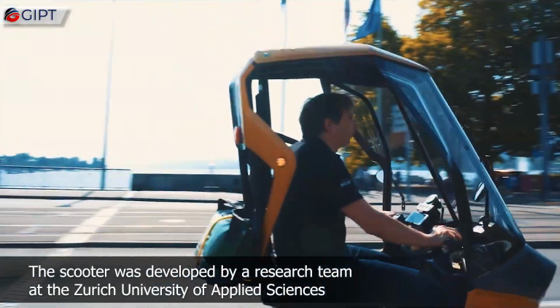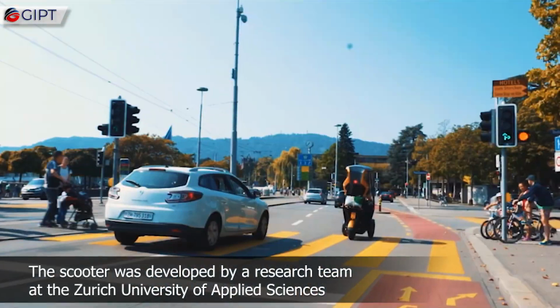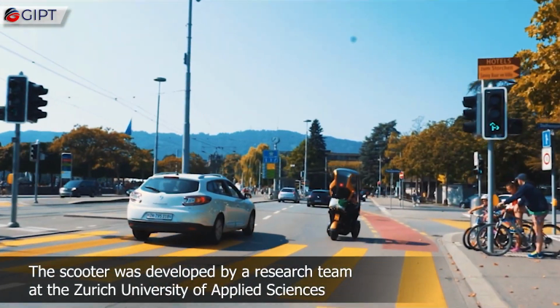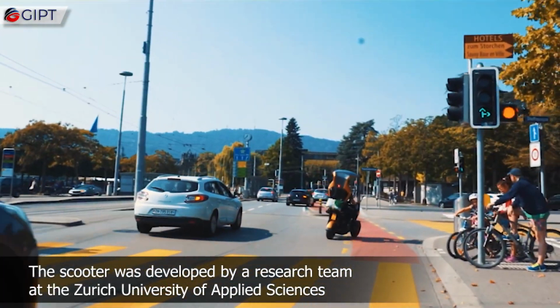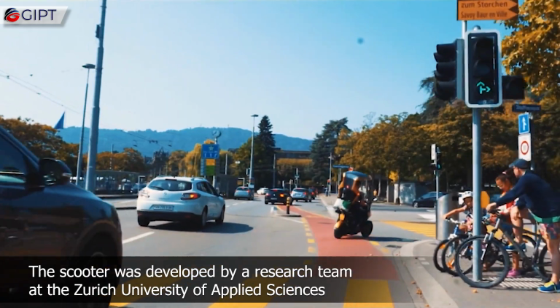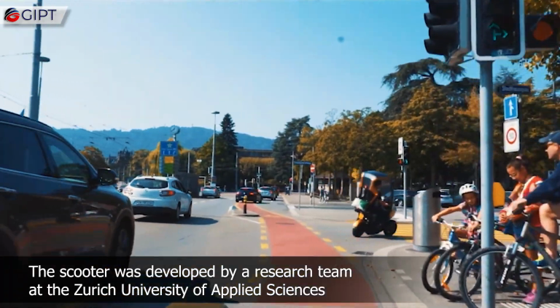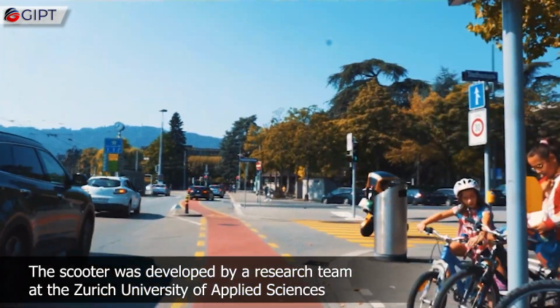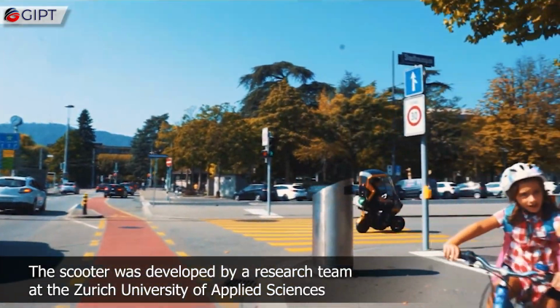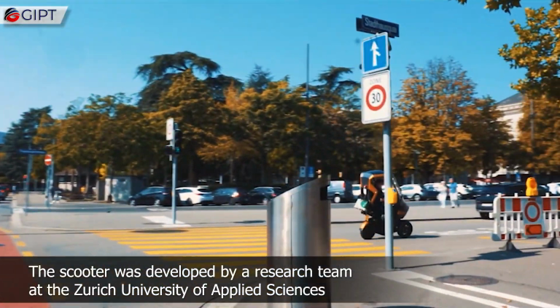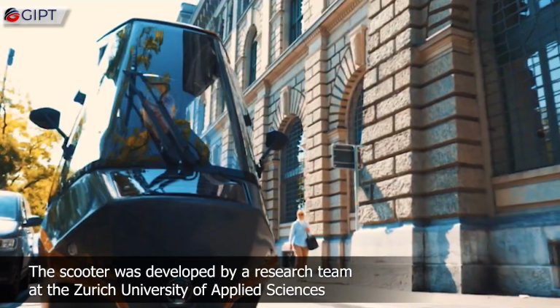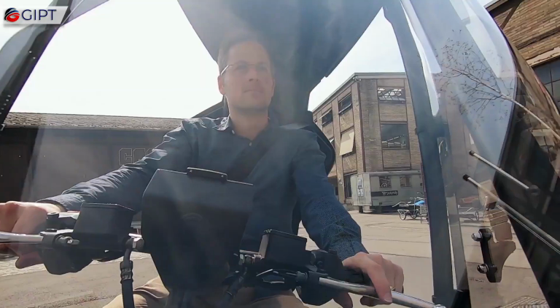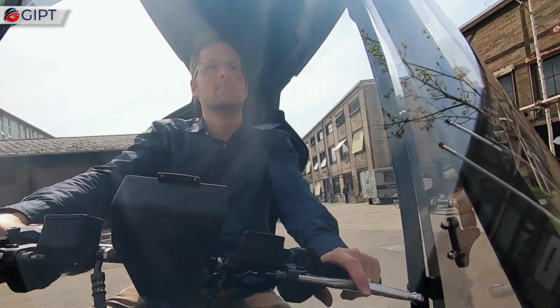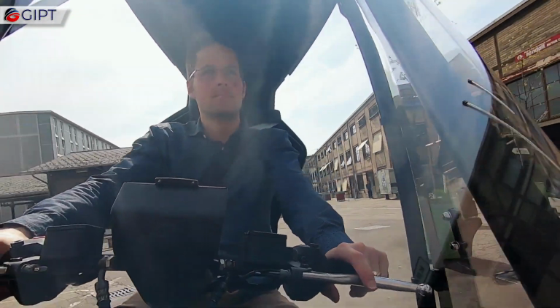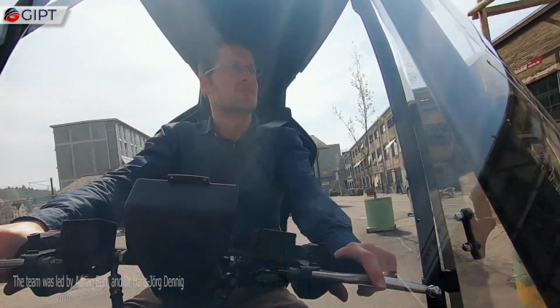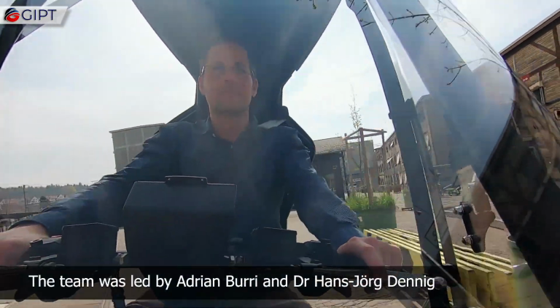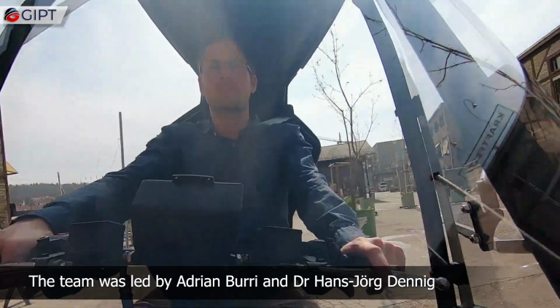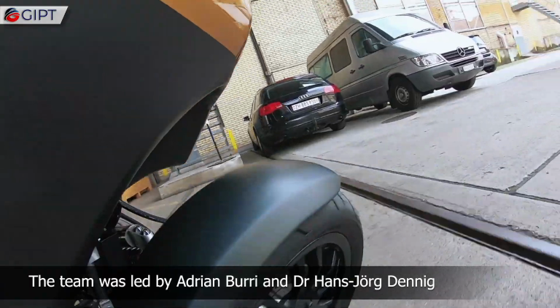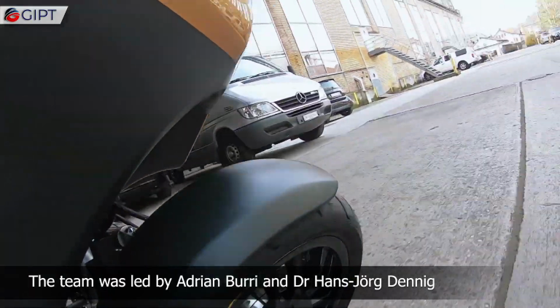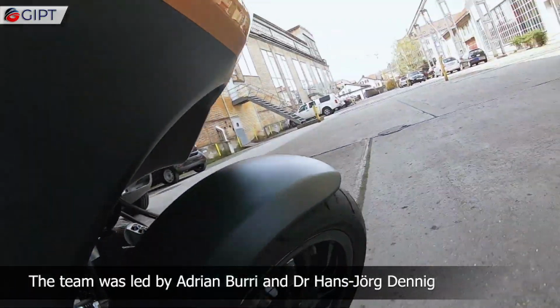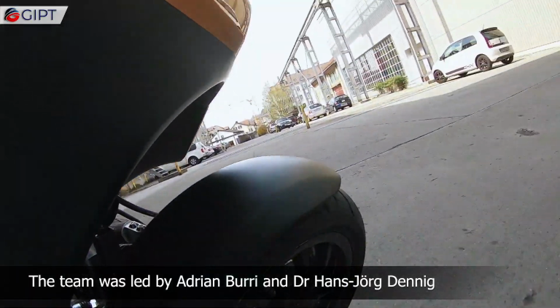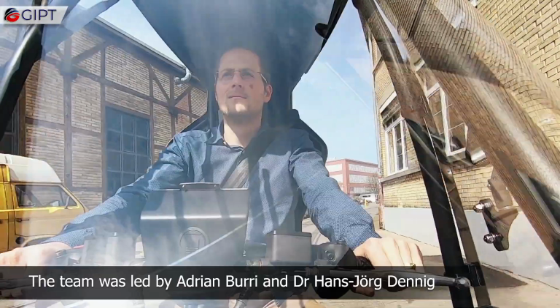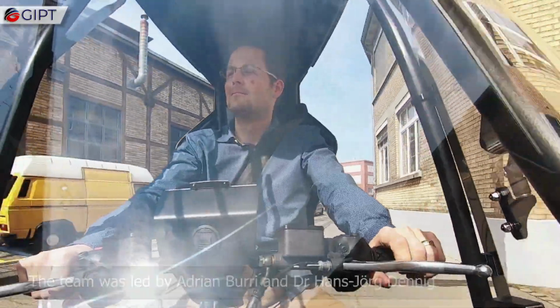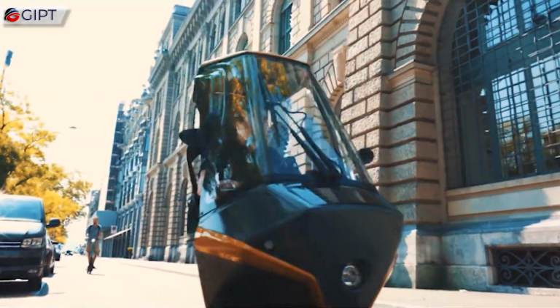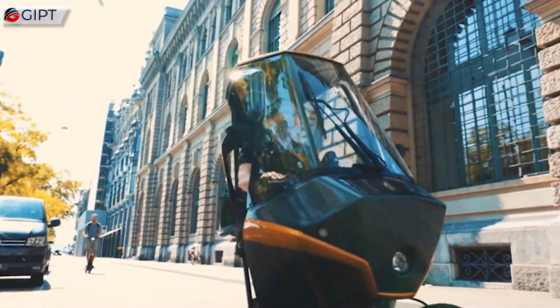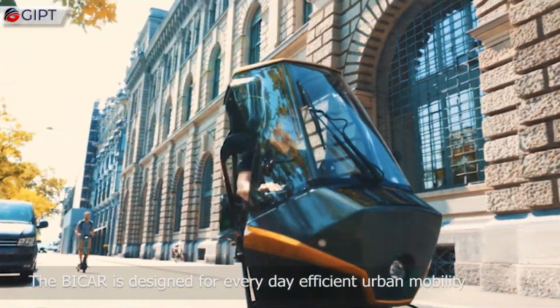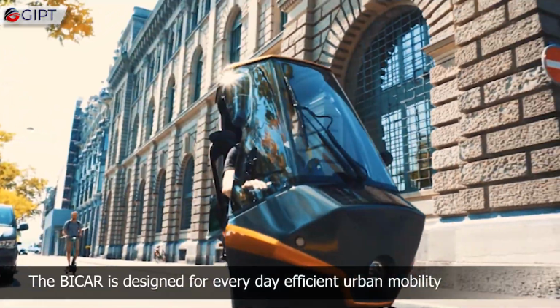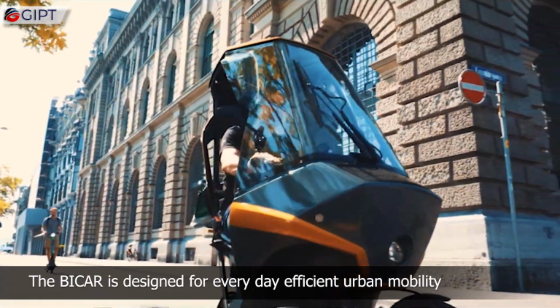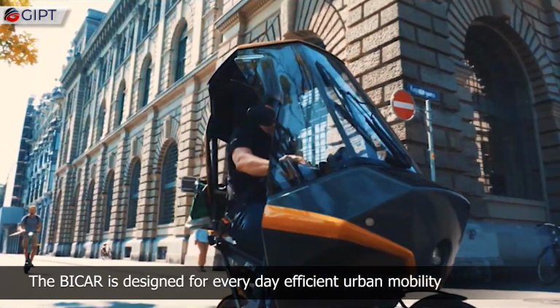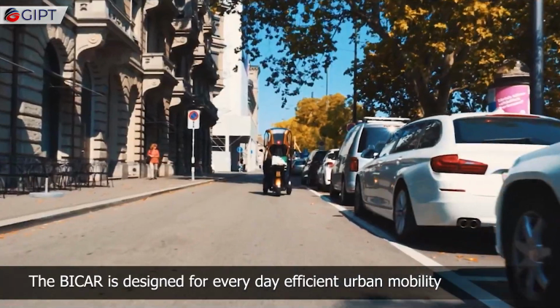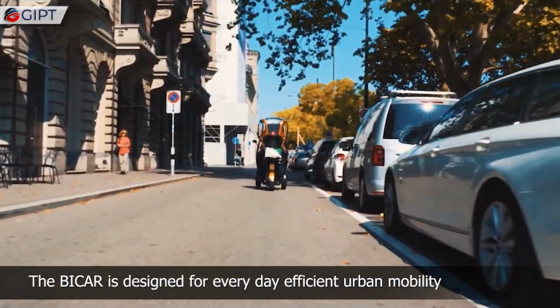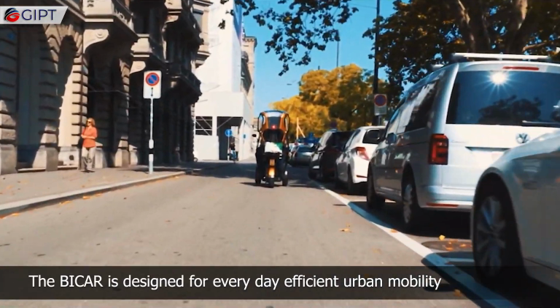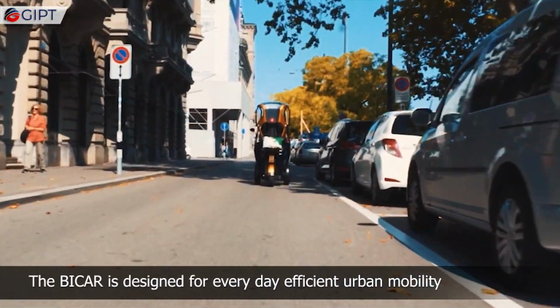The scooter was developed by a research team at the Zurich University of Applied Sciences. The team was led by Adrian Burry and Dr. Hans George Denig. The Bike Car is designed for everyday efficient urban mobility.